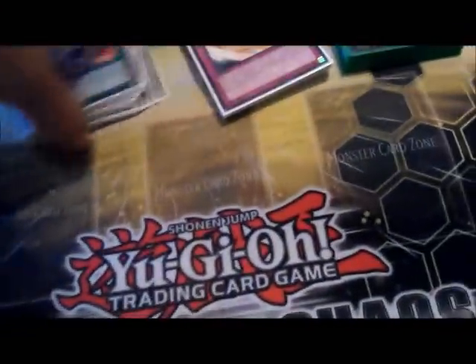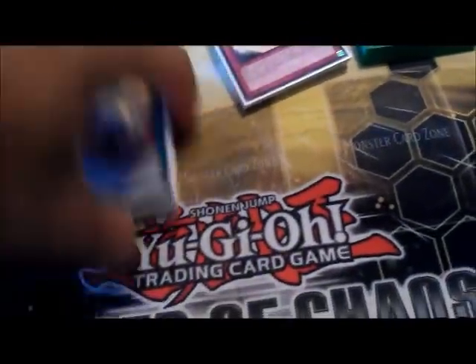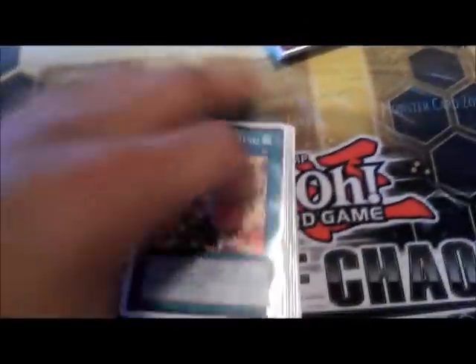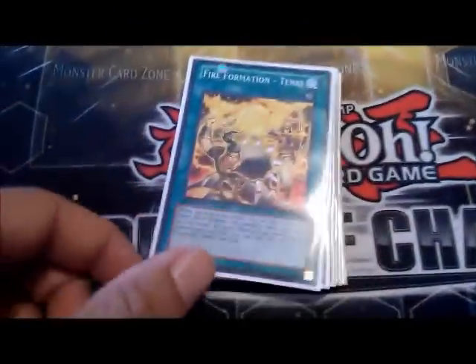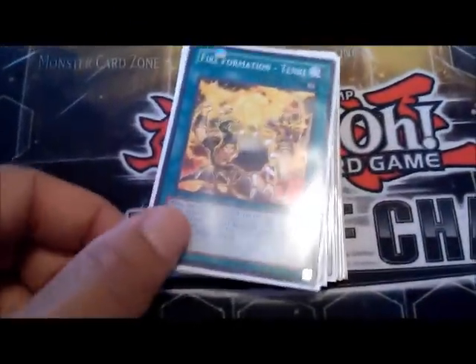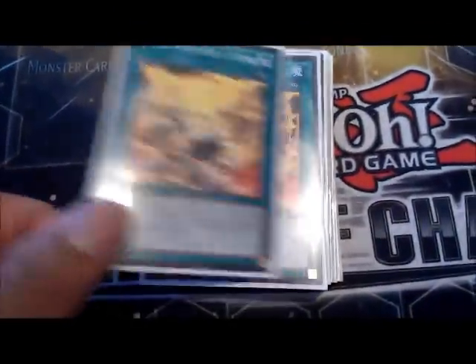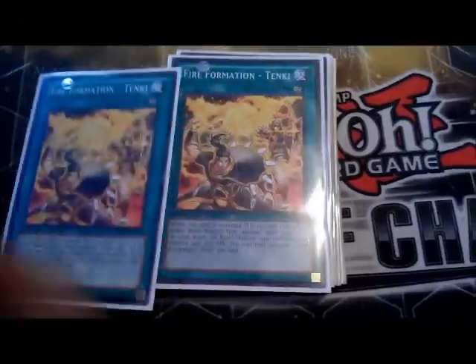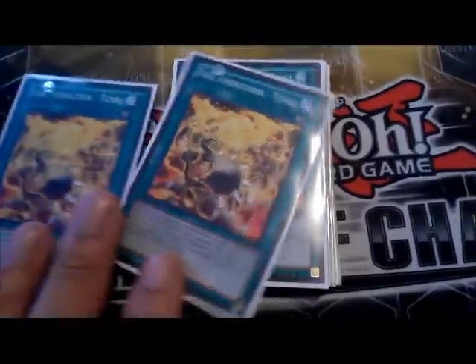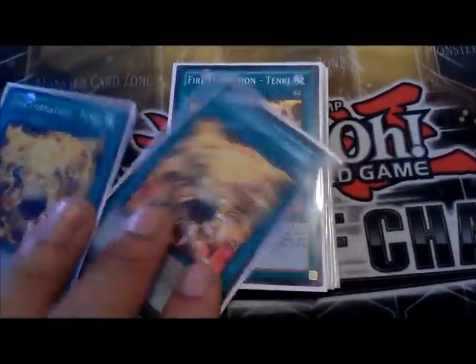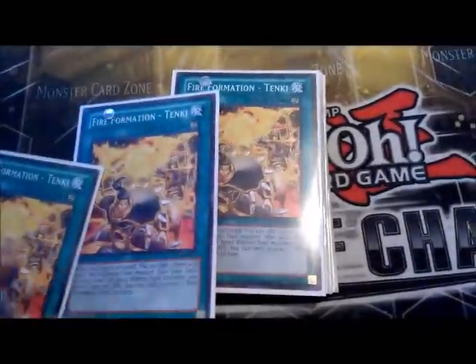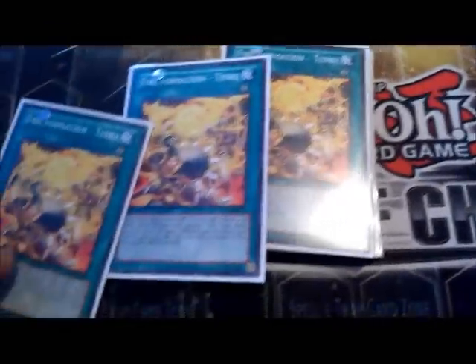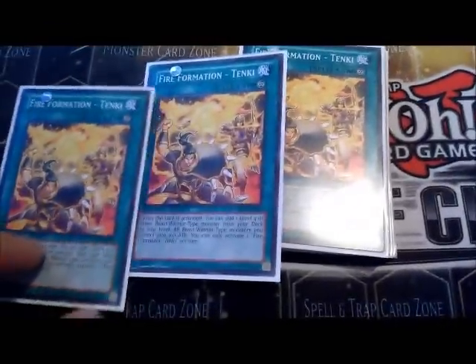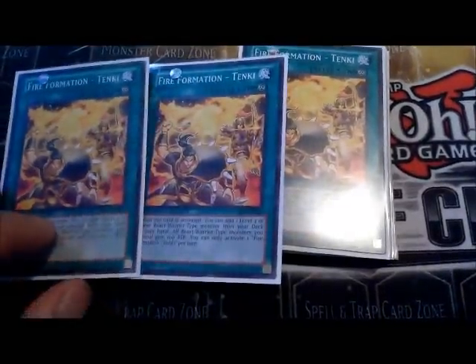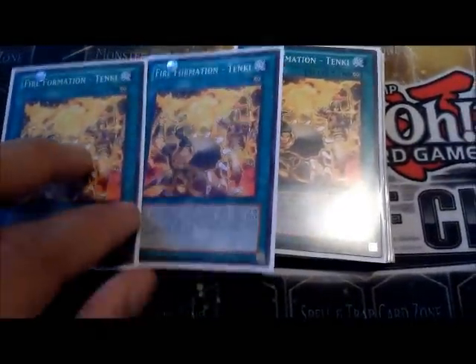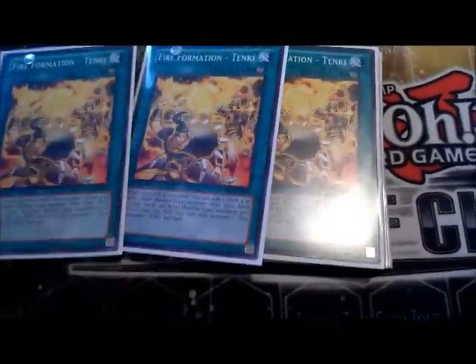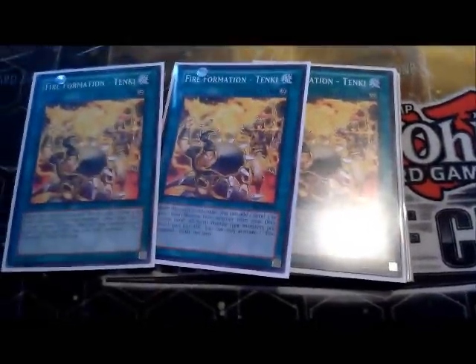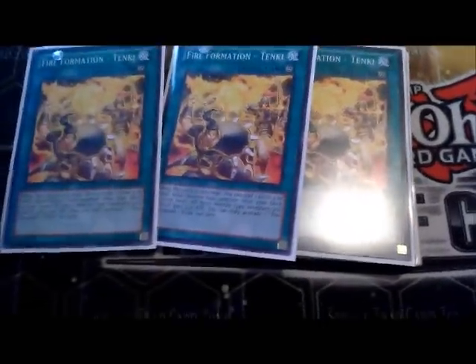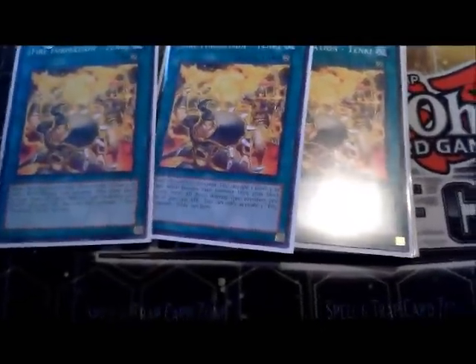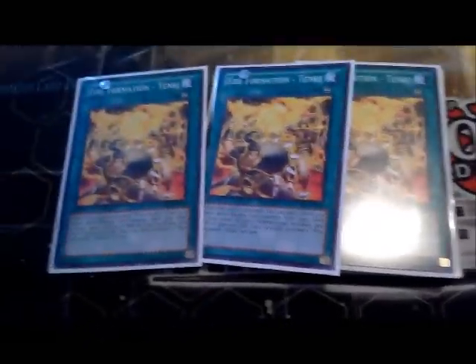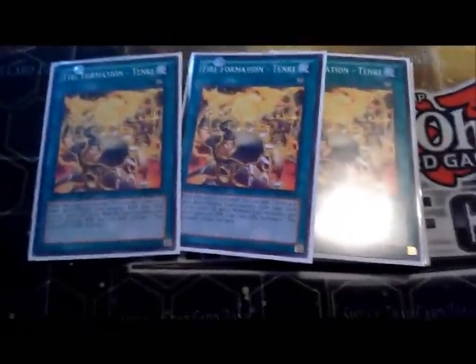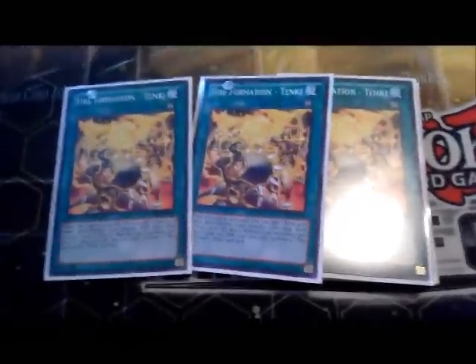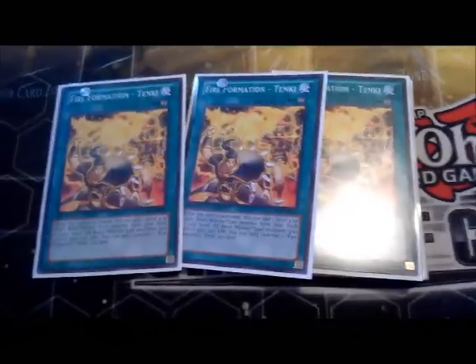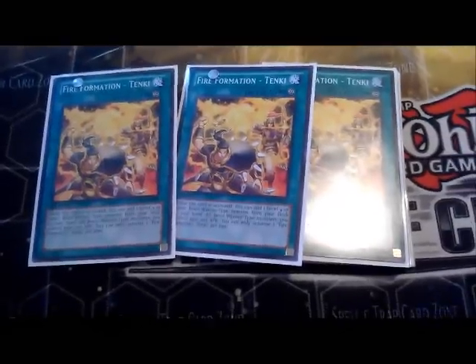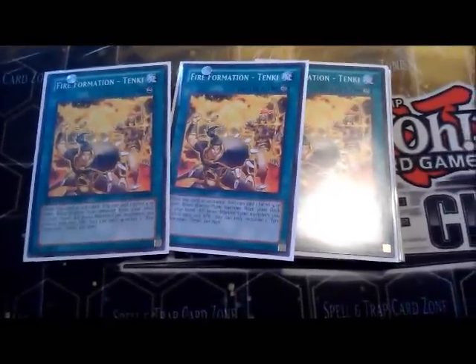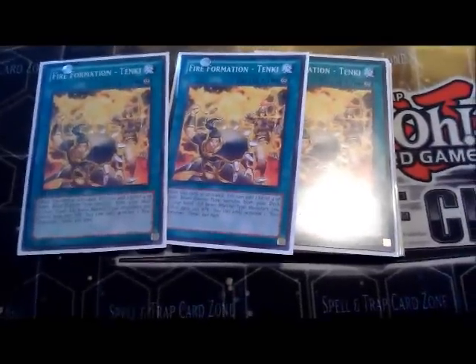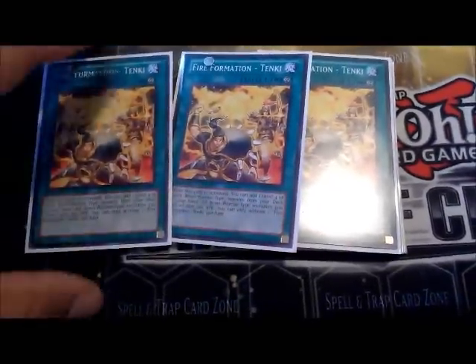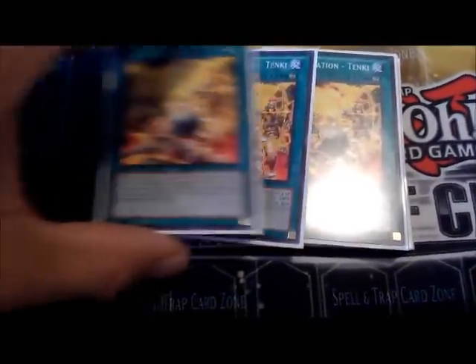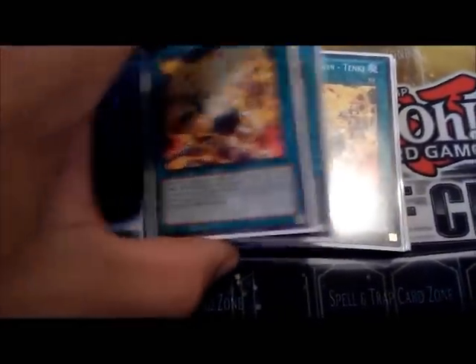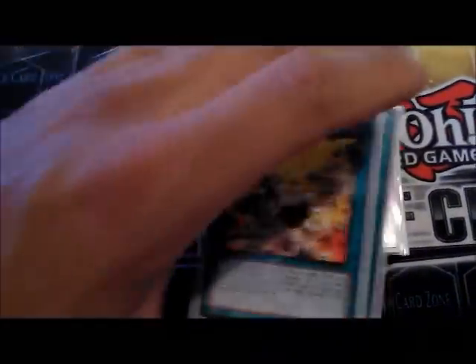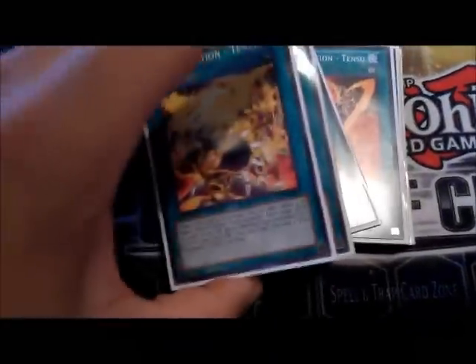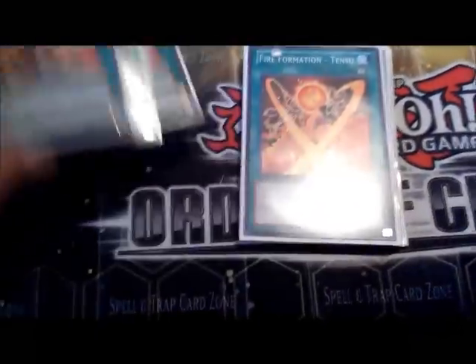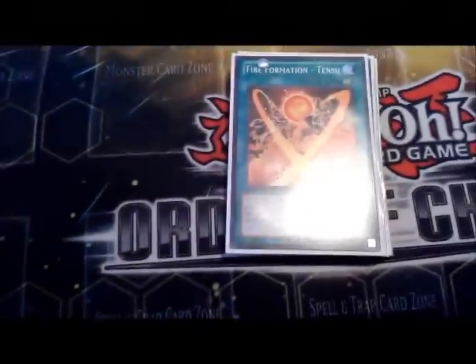Next are spells. You got the staple Tenkai — it's the ROTA for beast warriors, so you can add any beast warrior you want. Also while this is face-up, every beast warrior gains 100 attack, which is very good.